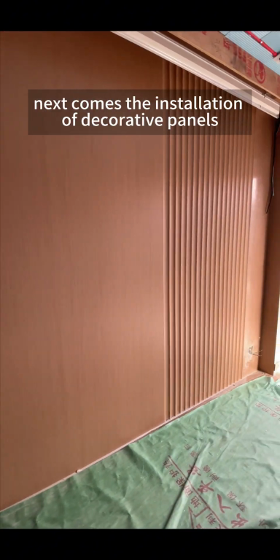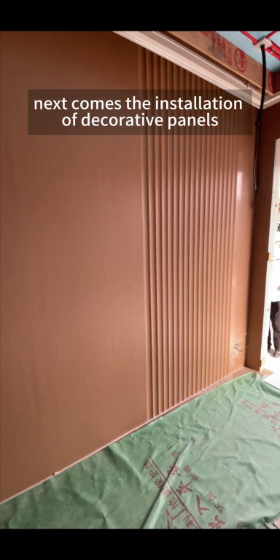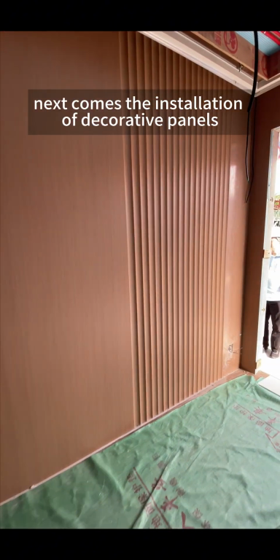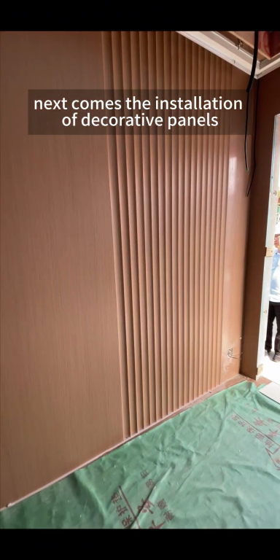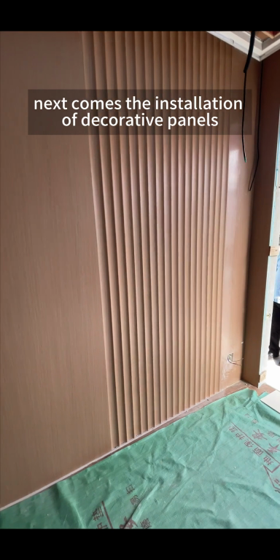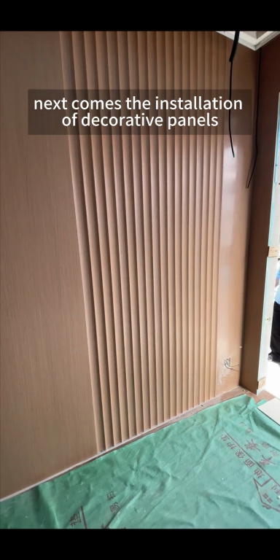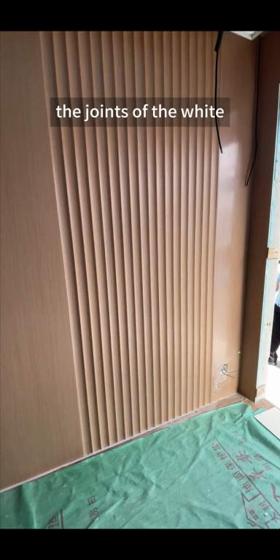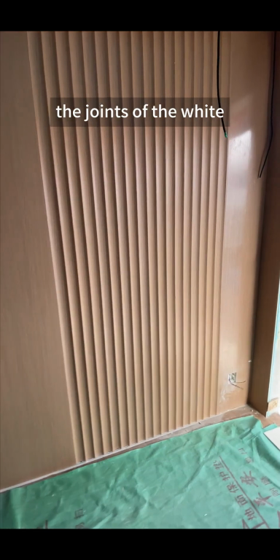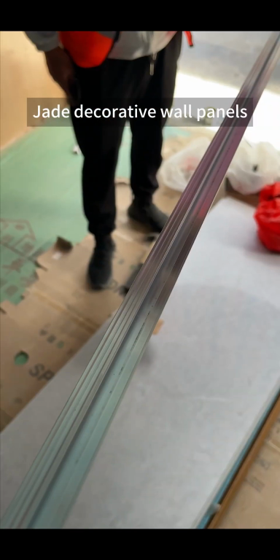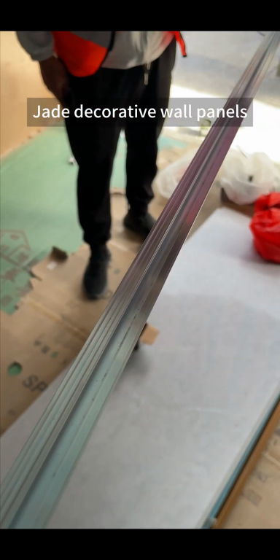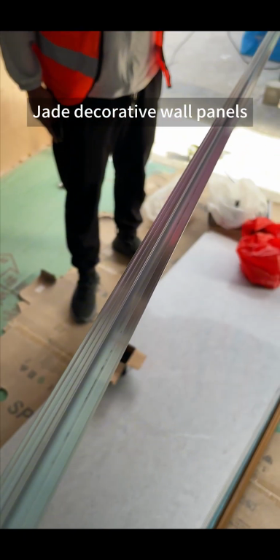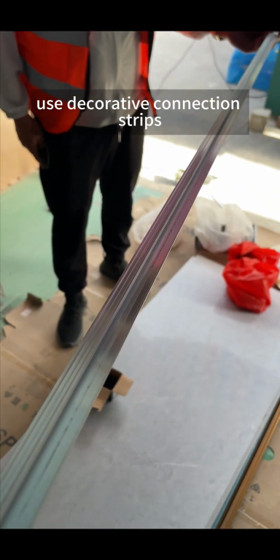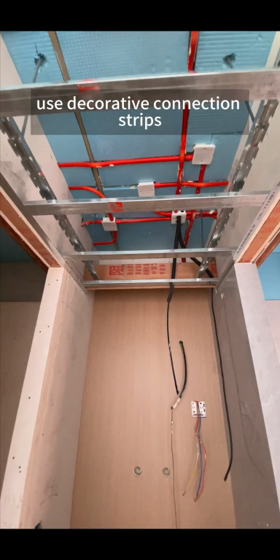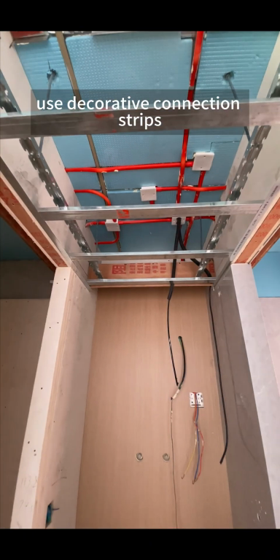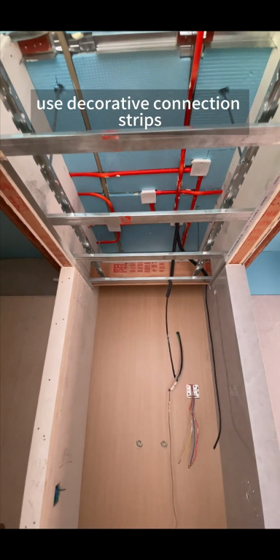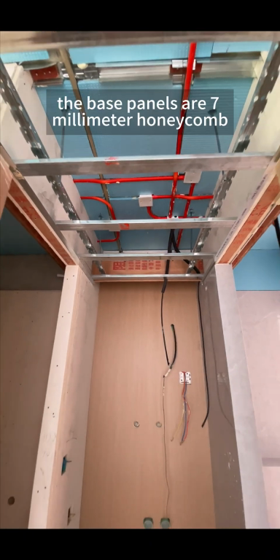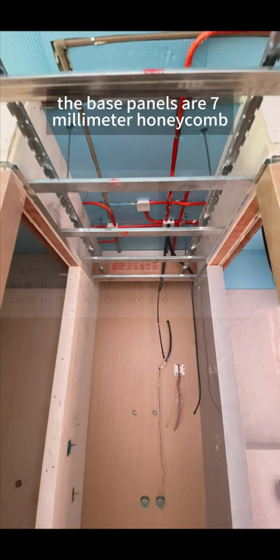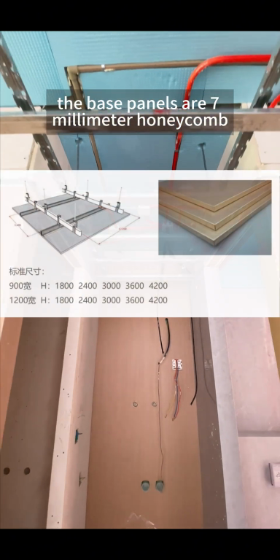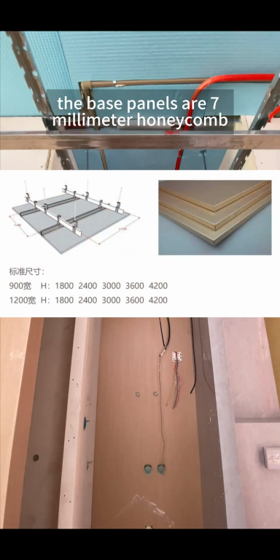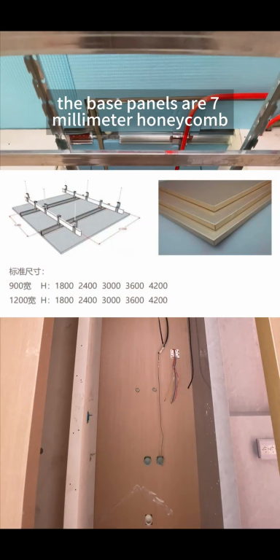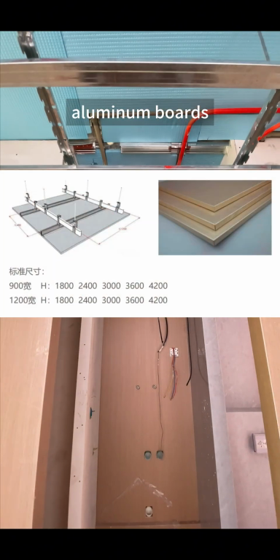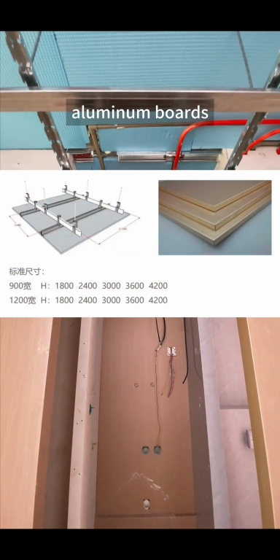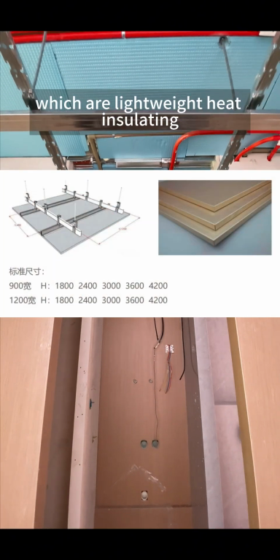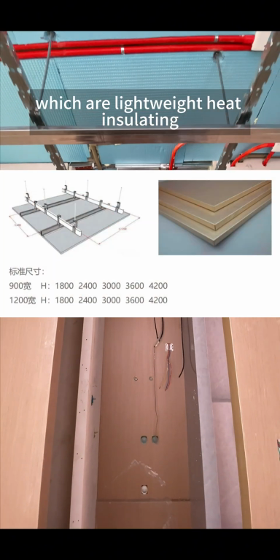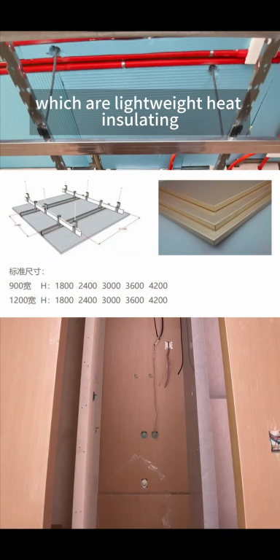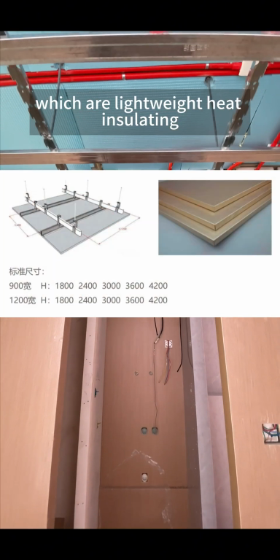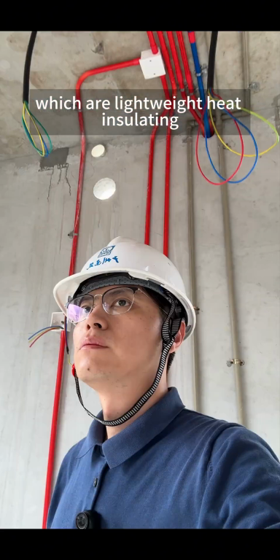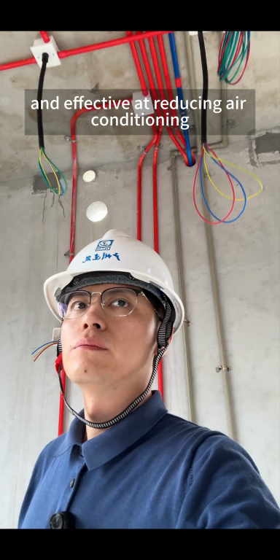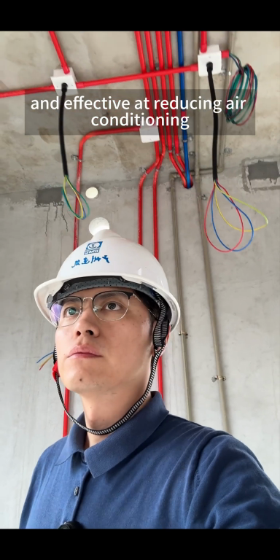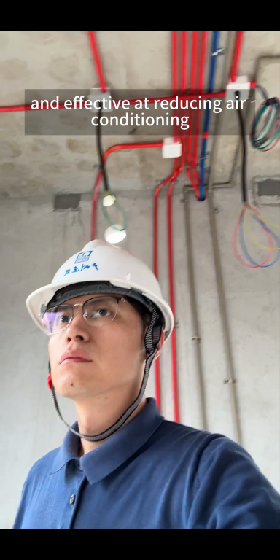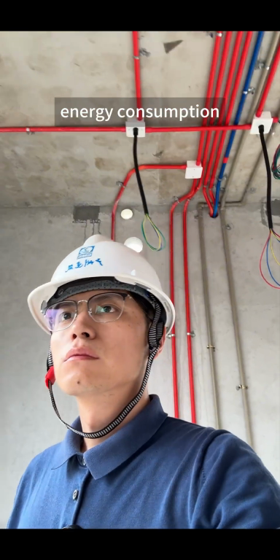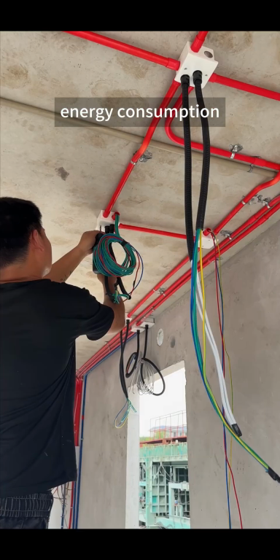Next comes the installation of decorative panels. The joints of the white jade decorative wall panels use decorative connection strips. The base panels are 7mm honeycomb aluminum boards, which are lightweight, heat insulating, and effective at reducing air conditioning energy consumption.